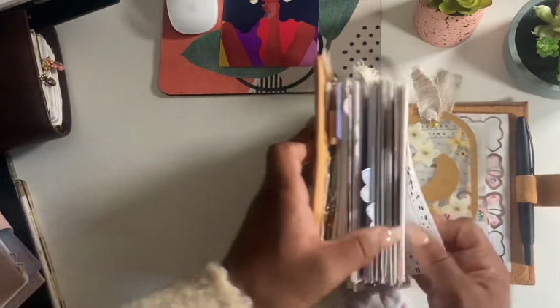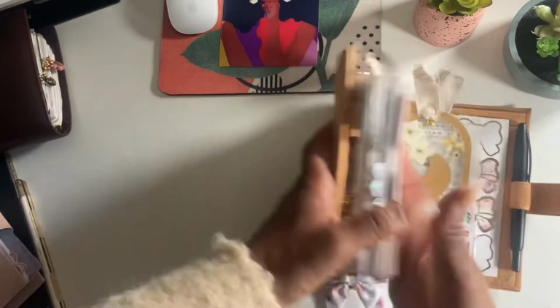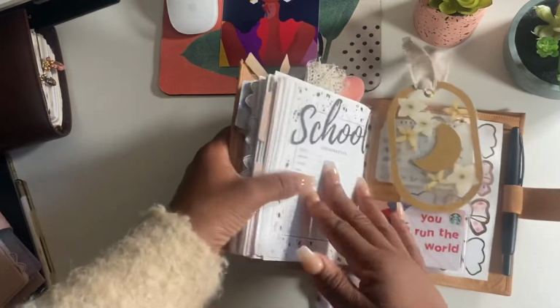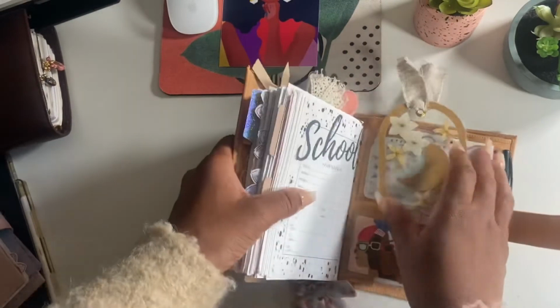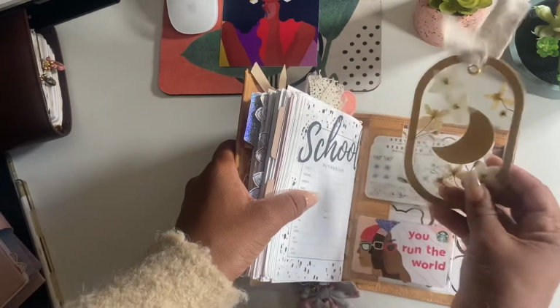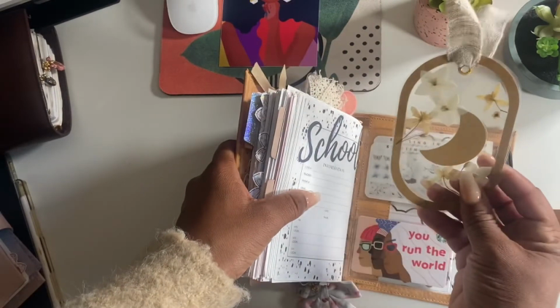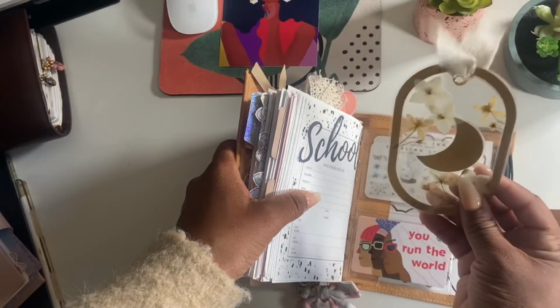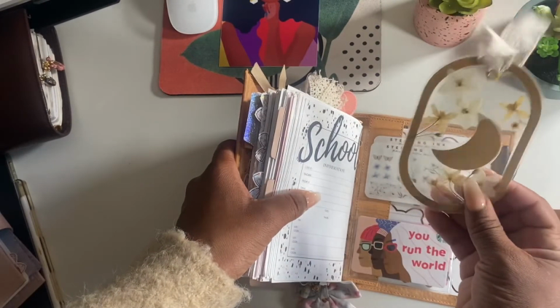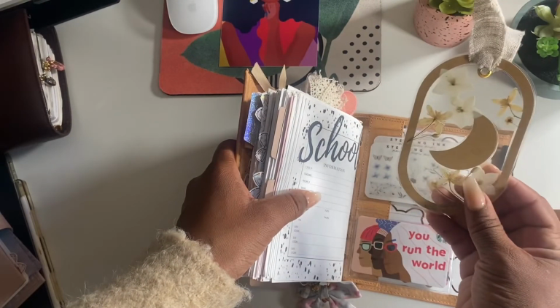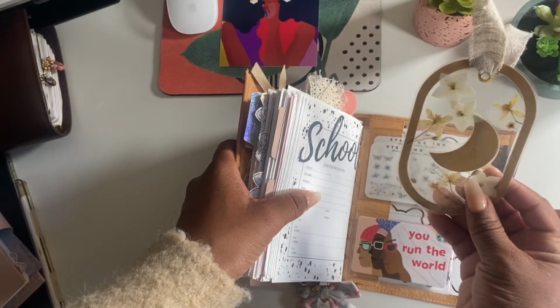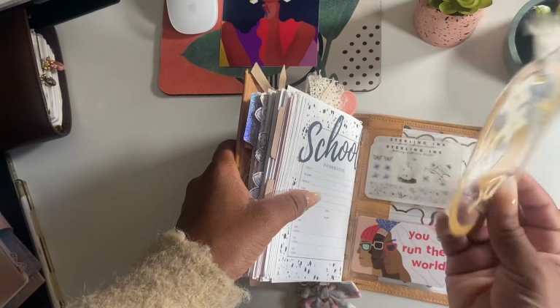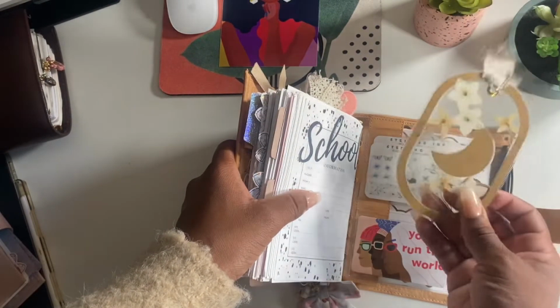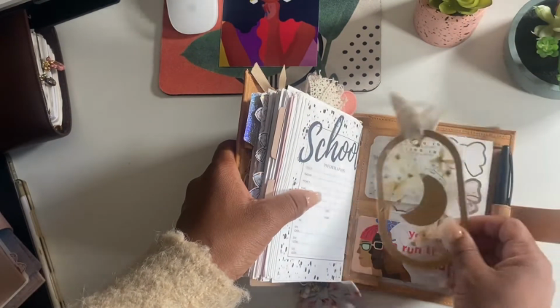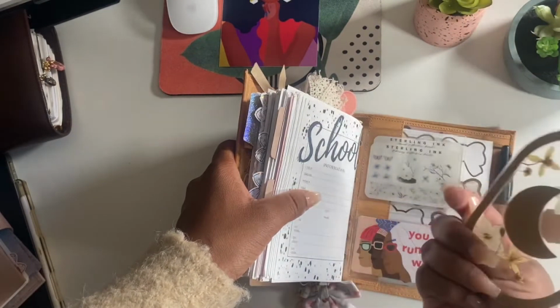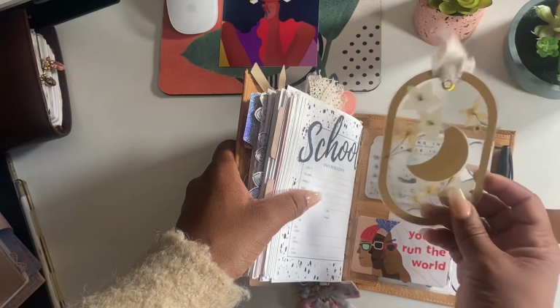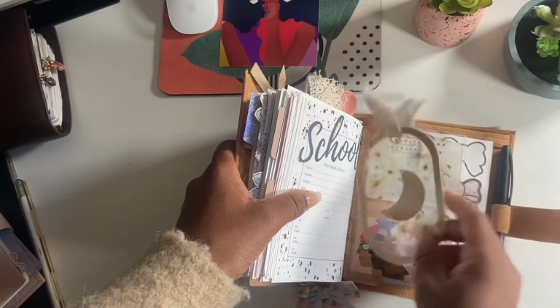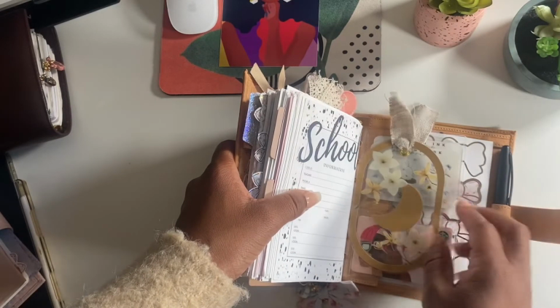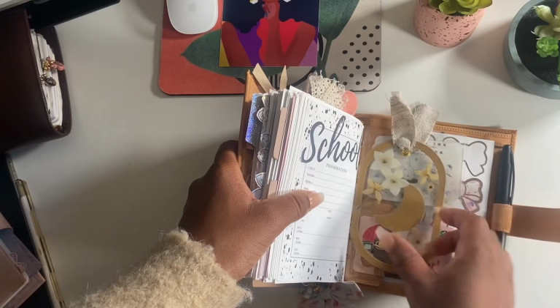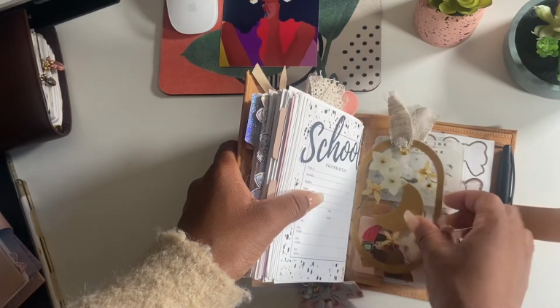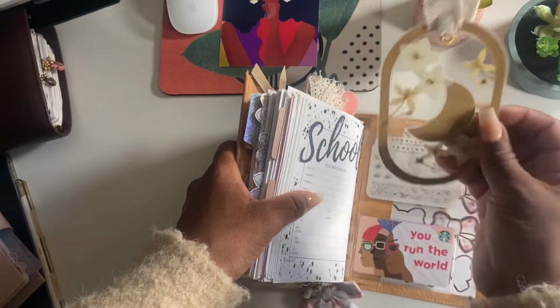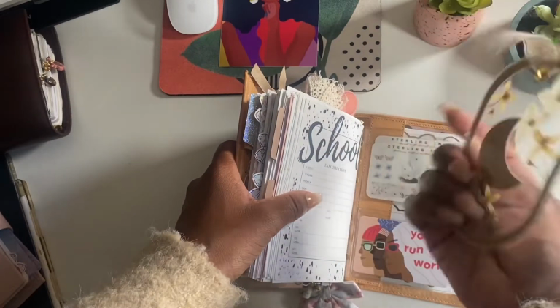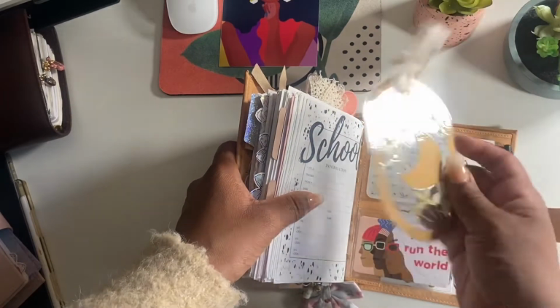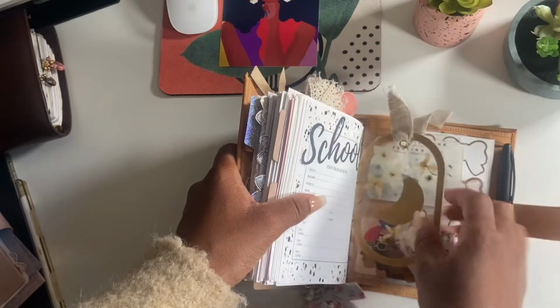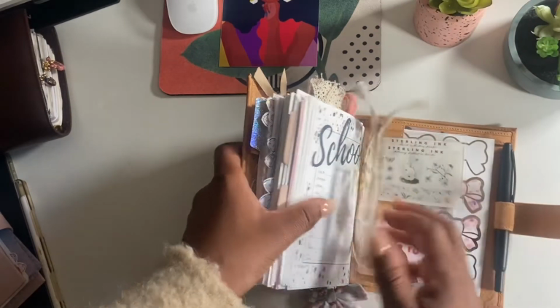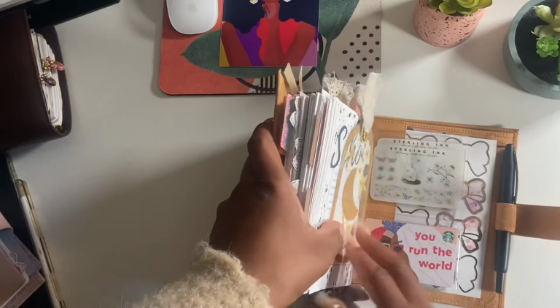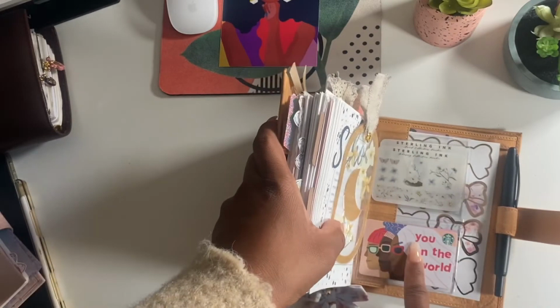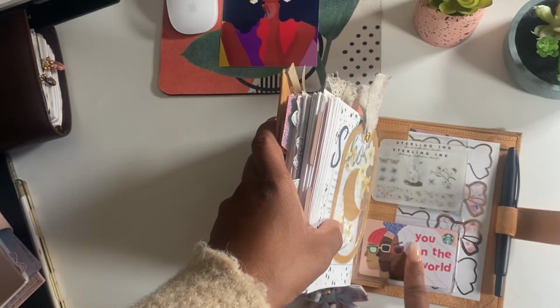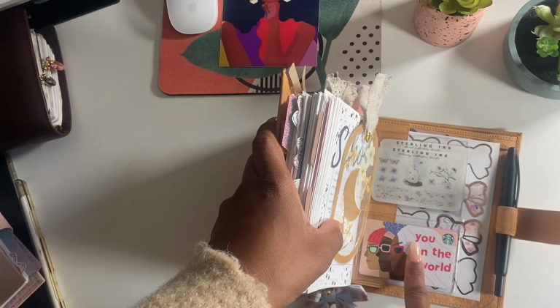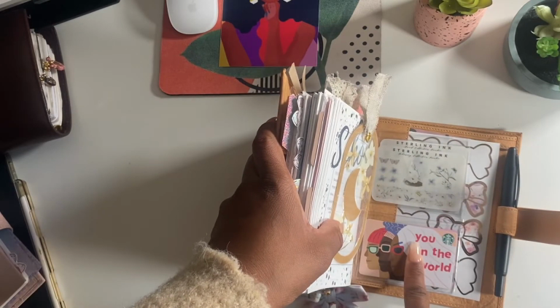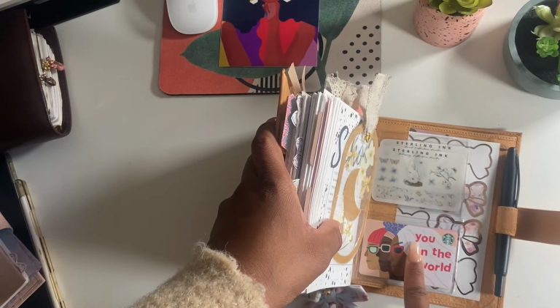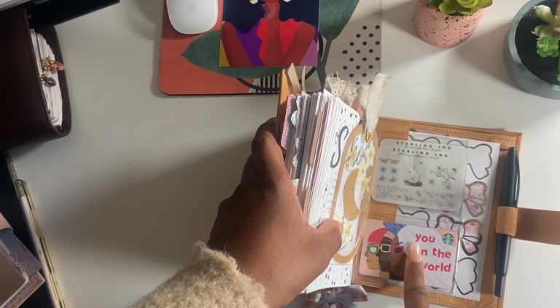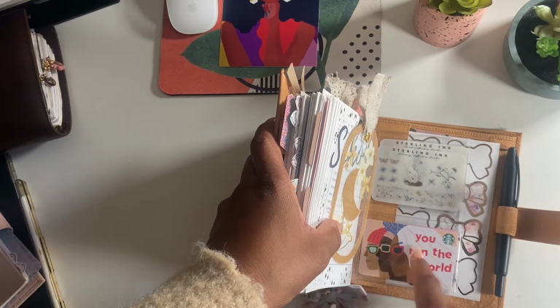So this is a bookmark from Planet Char - it's gorgeous, I wish it was a little smaller but I love it. I have my Starbucks gift card here.